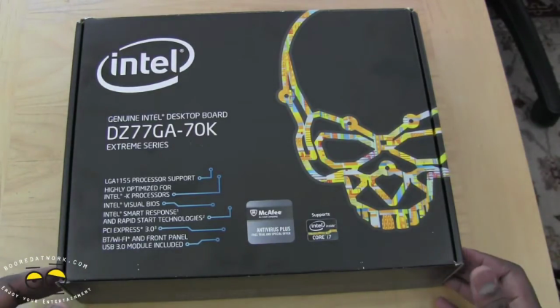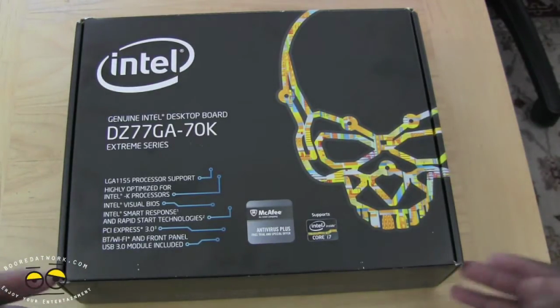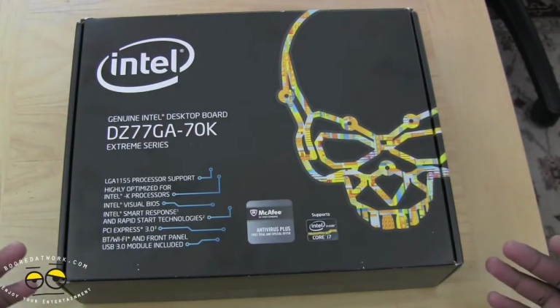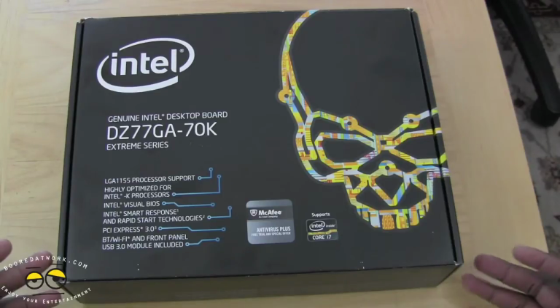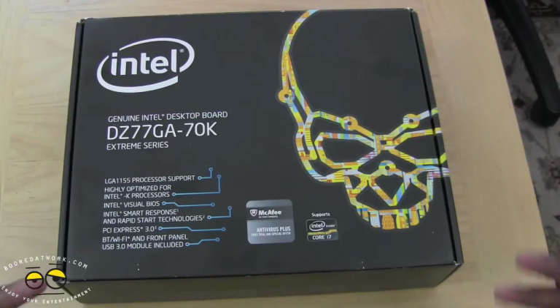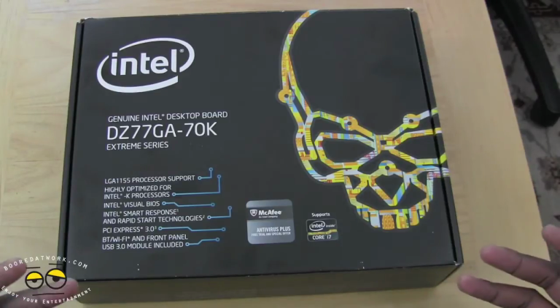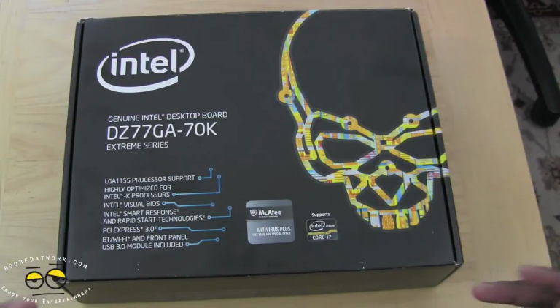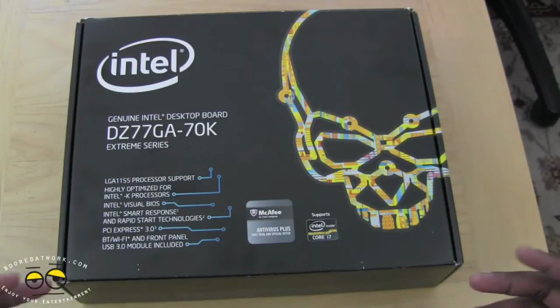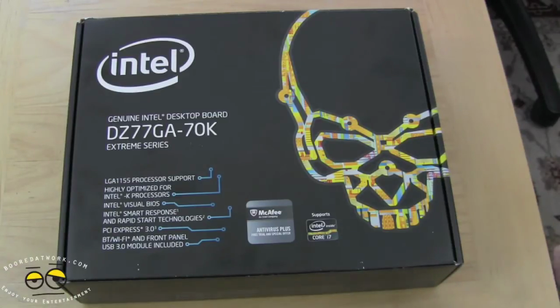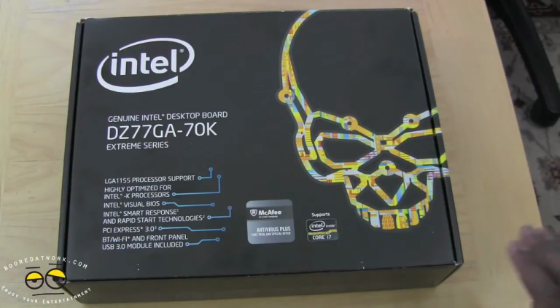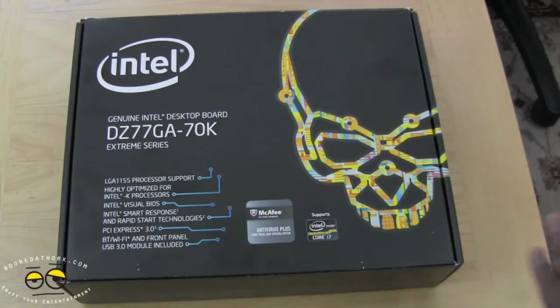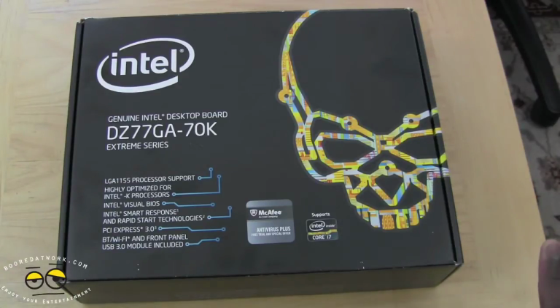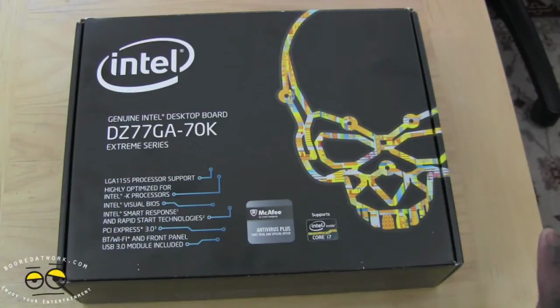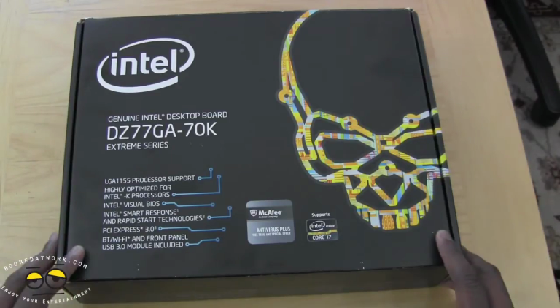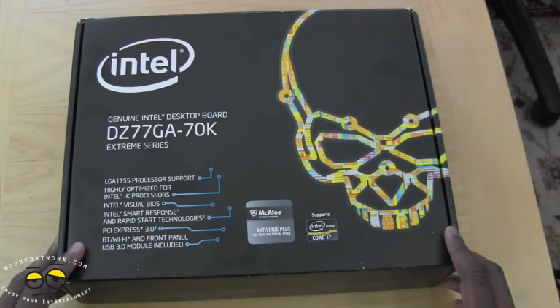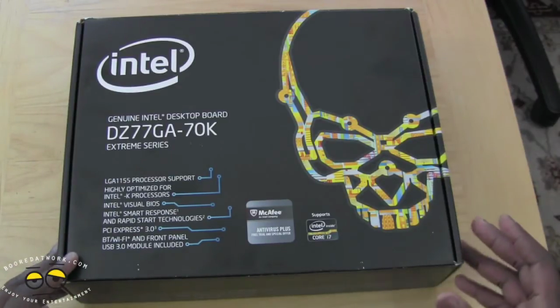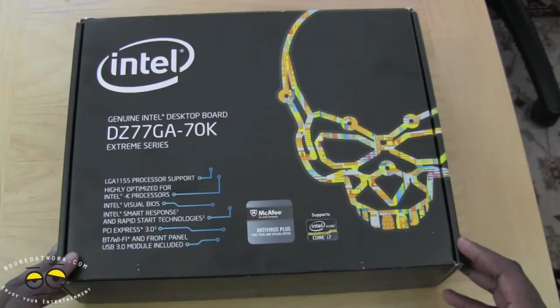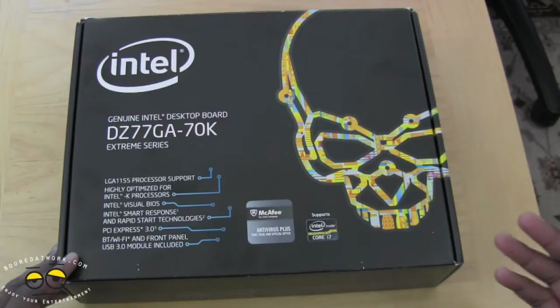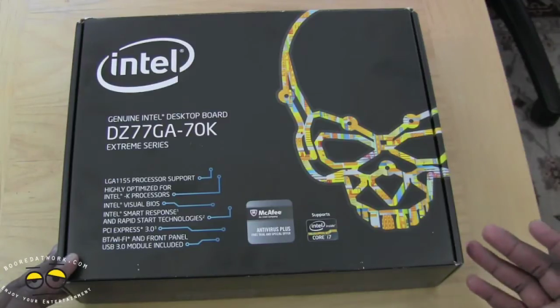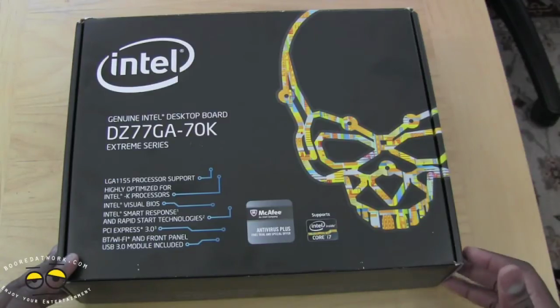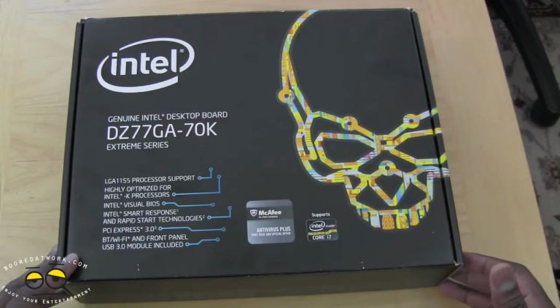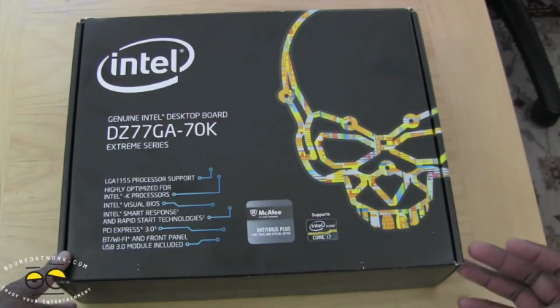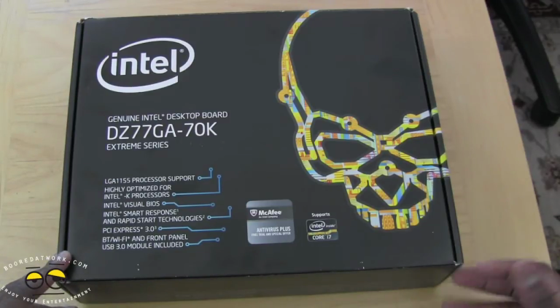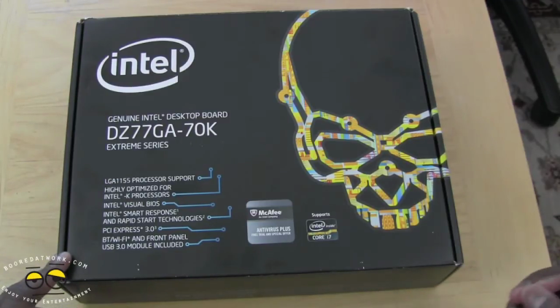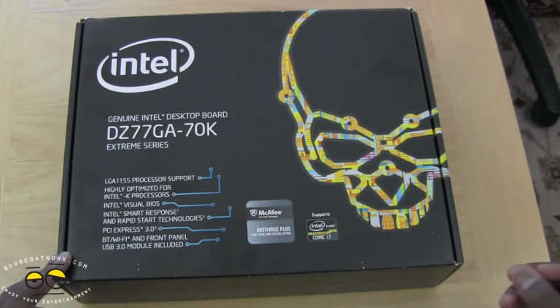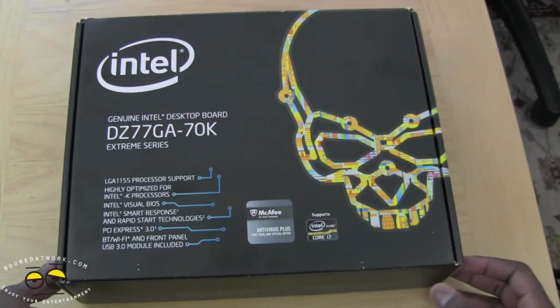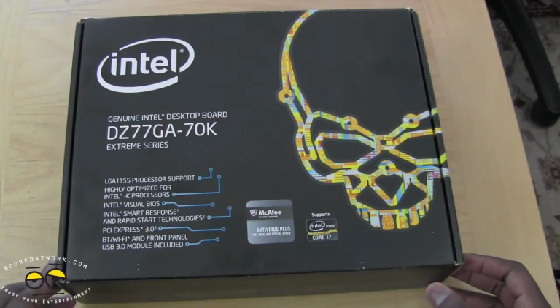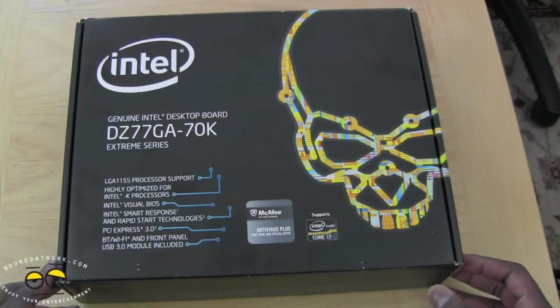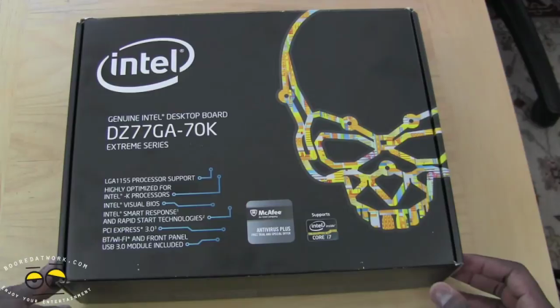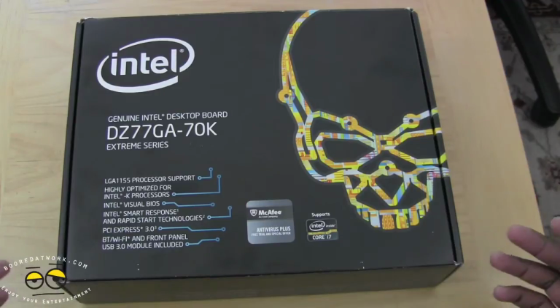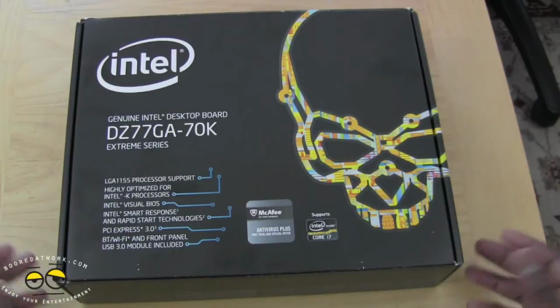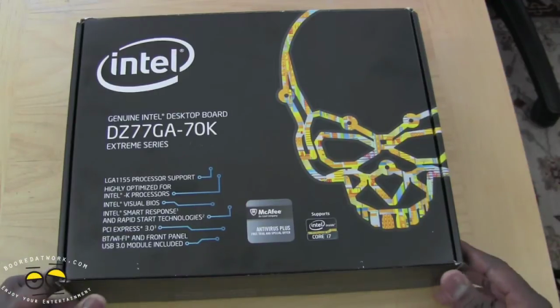You've got the new Intel Visual BIOS, which we will show you once we do the build and show you how it works — it's pretty cool stuff. Smart response, we've got PCI Express 3.0, we have Bluetooth Wi-Fi front modules, and USB 3.0.